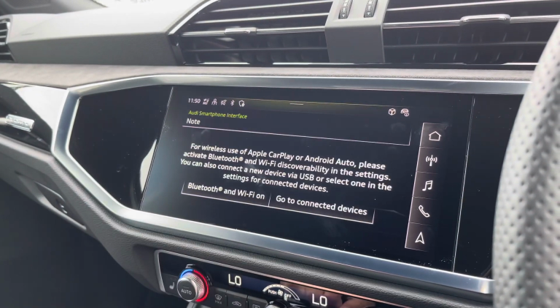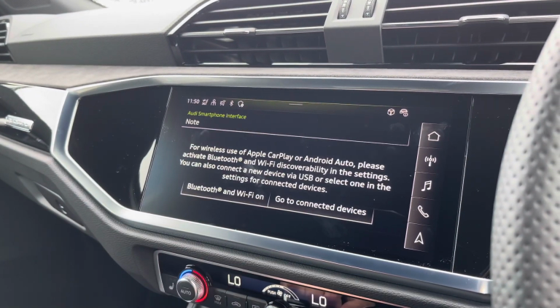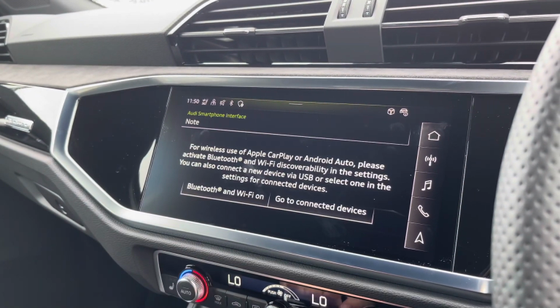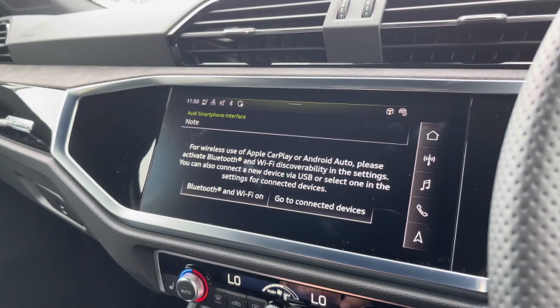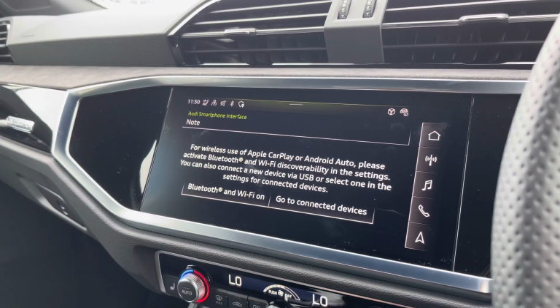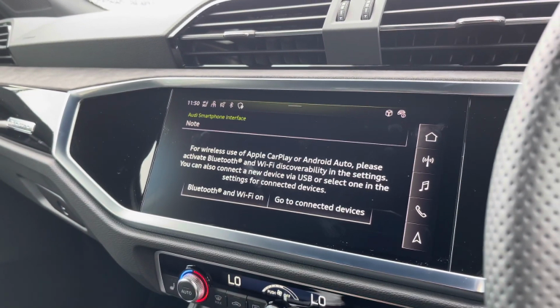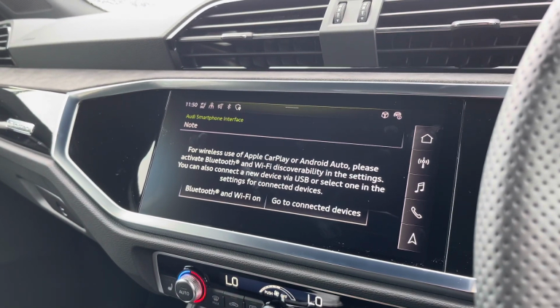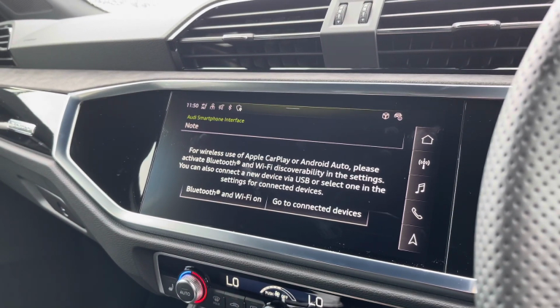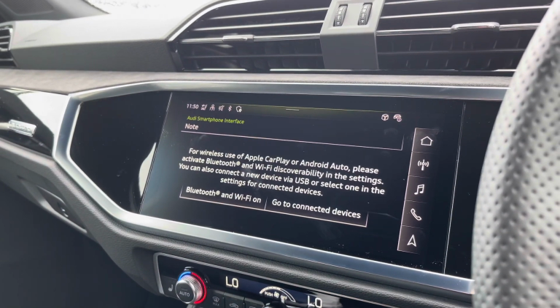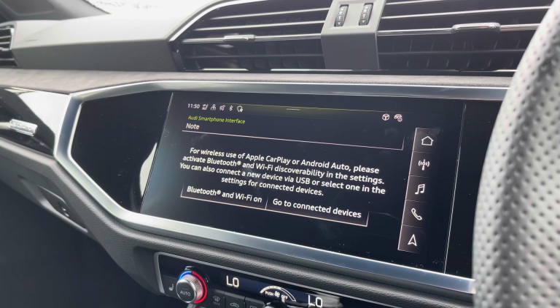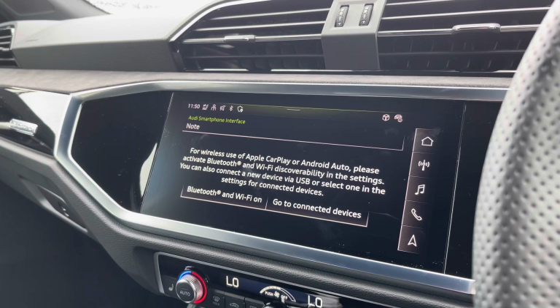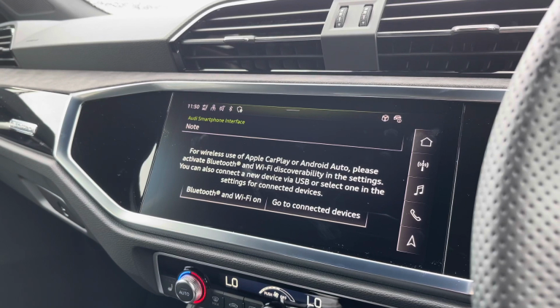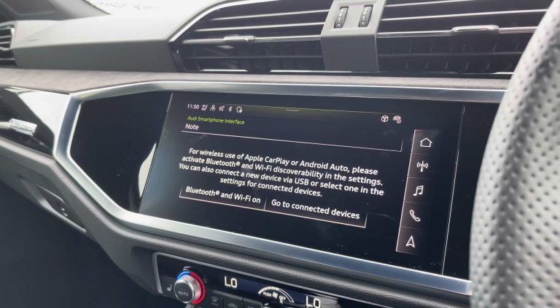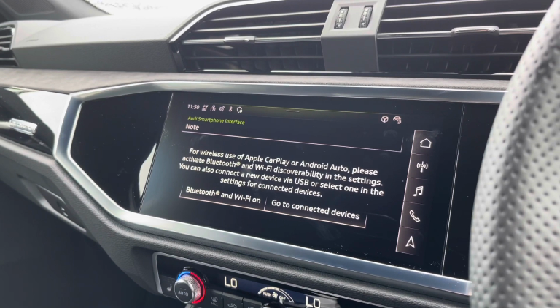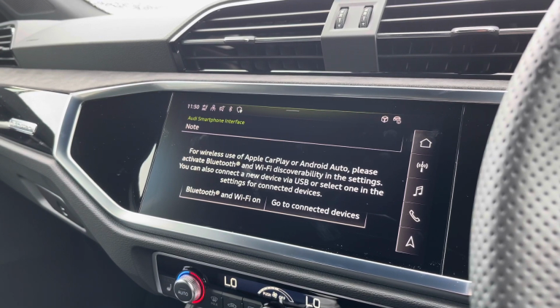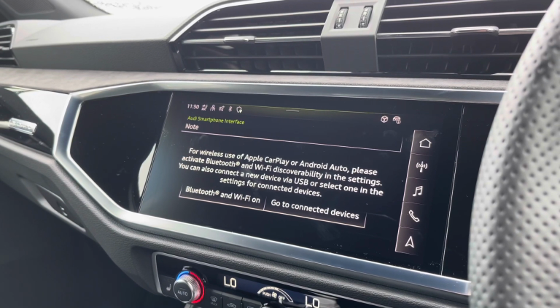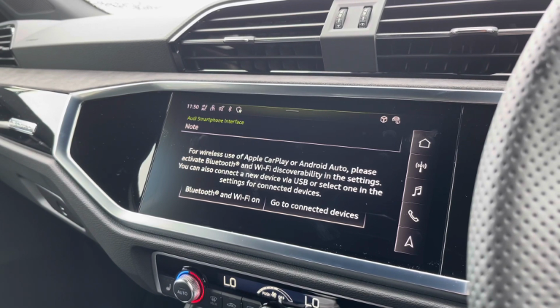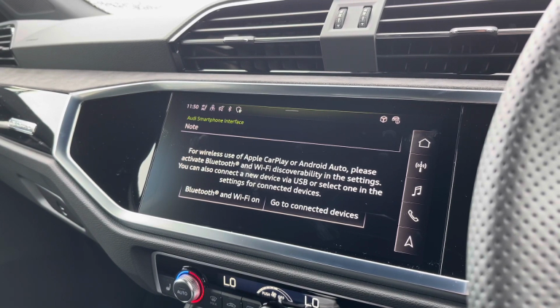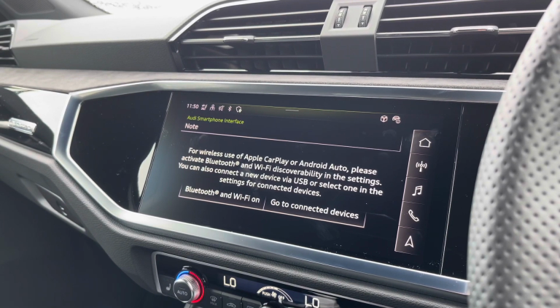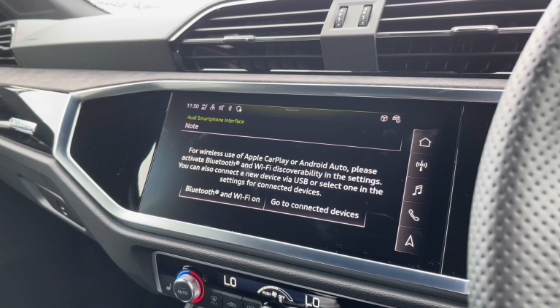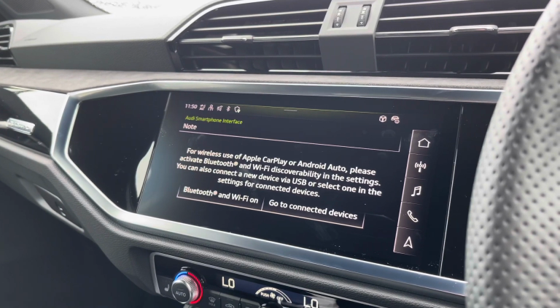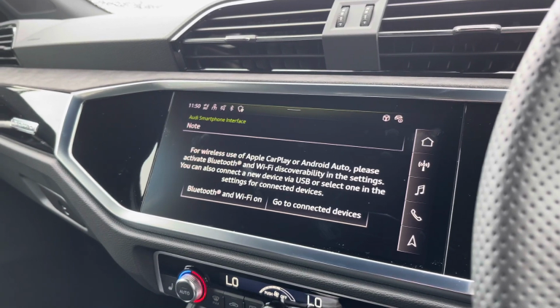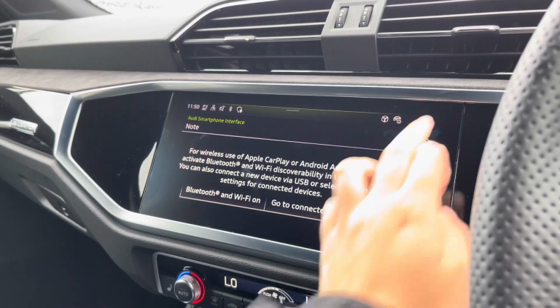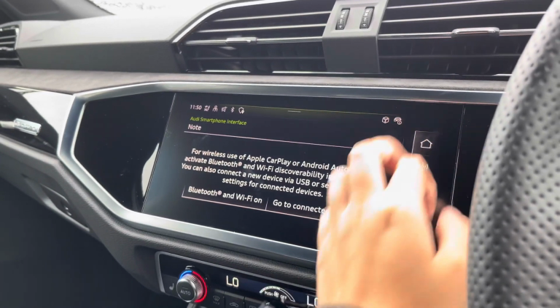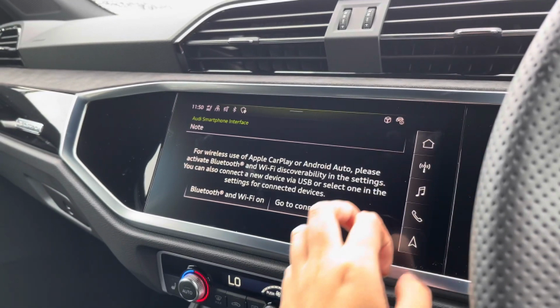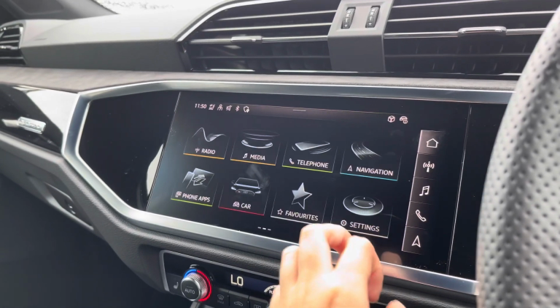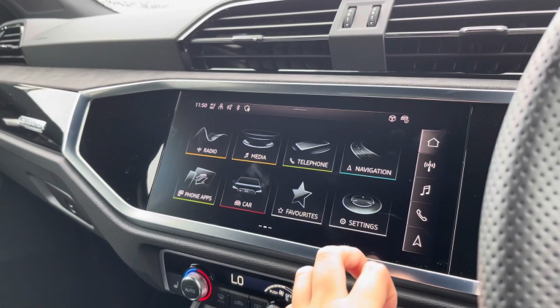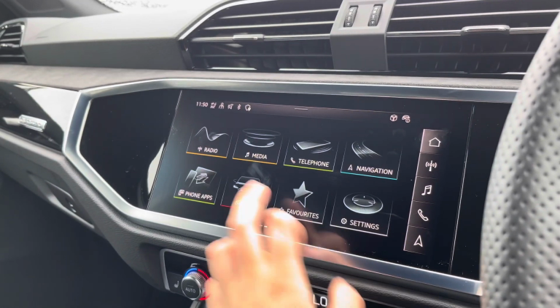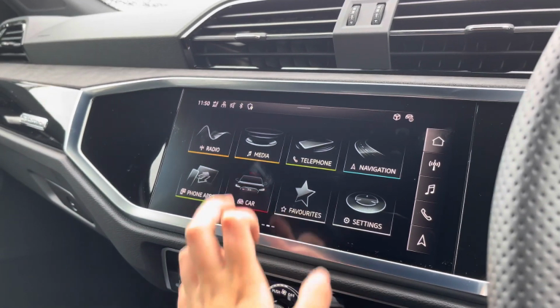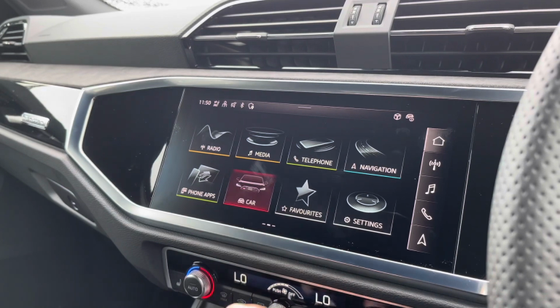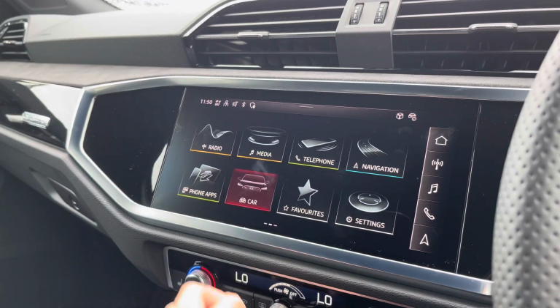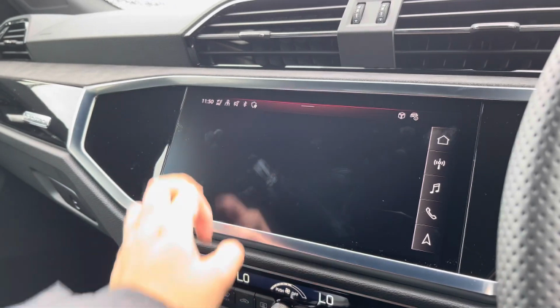You can also connect your smartphone for the use of Apple CarPlay and Android Auto, which is accessible via the USB port or Bluetooth on your smartphone.